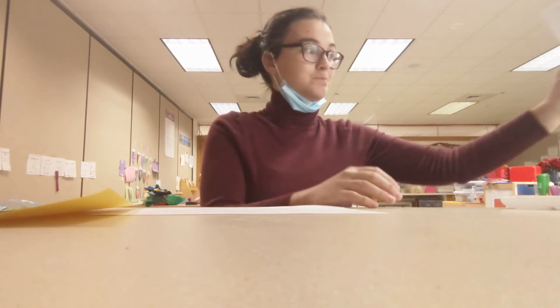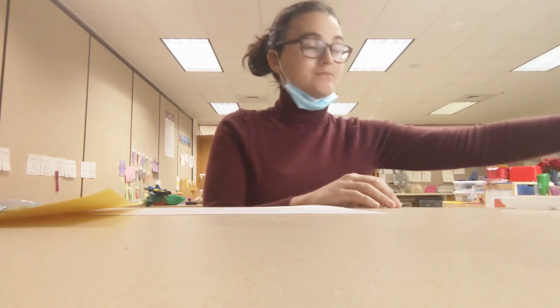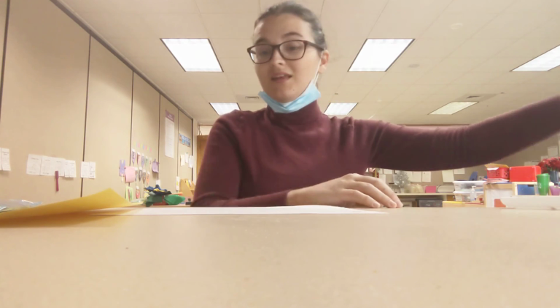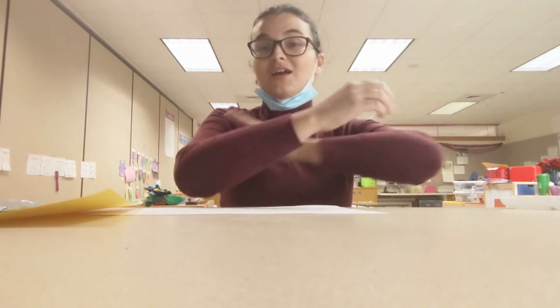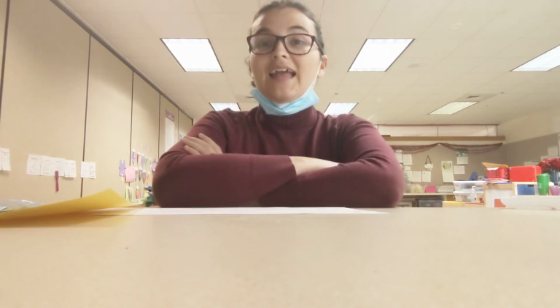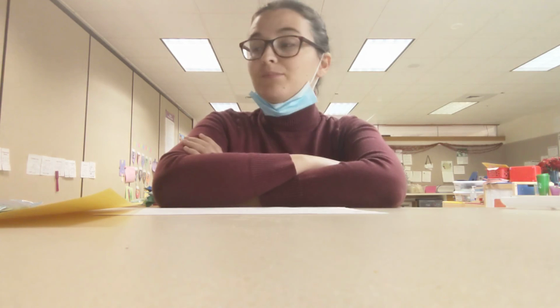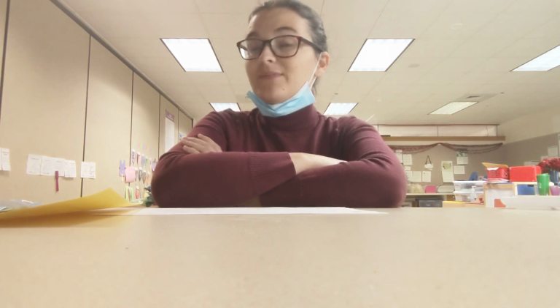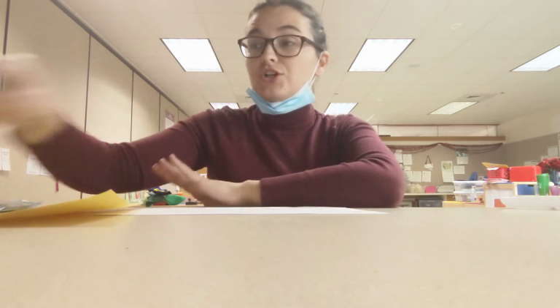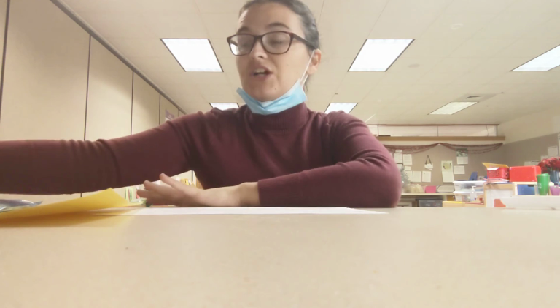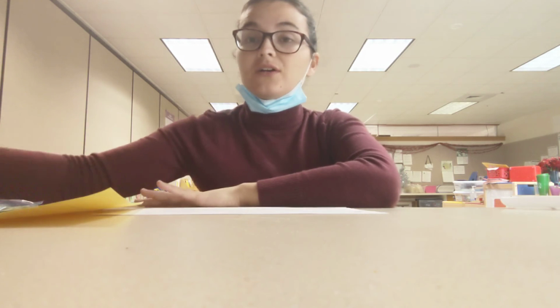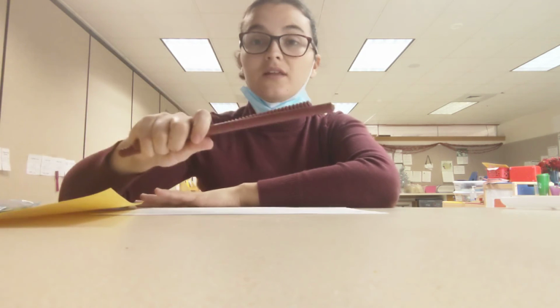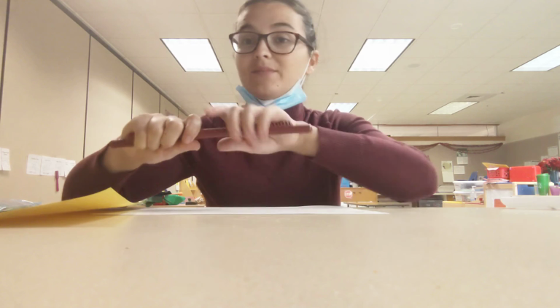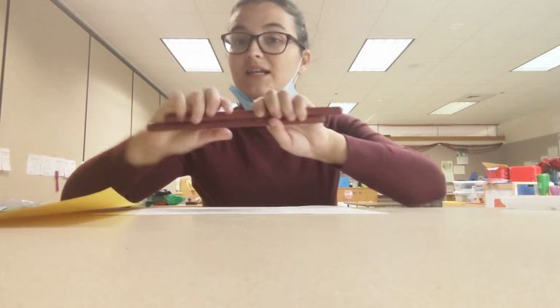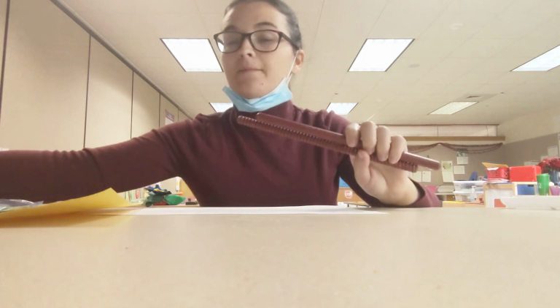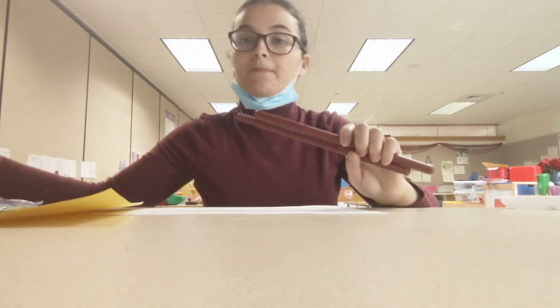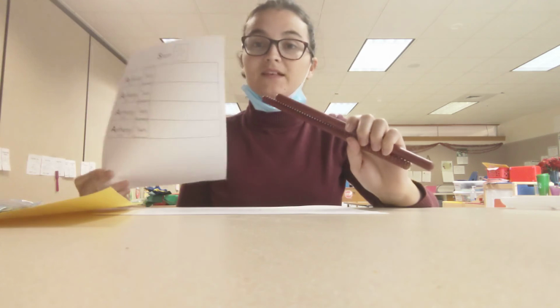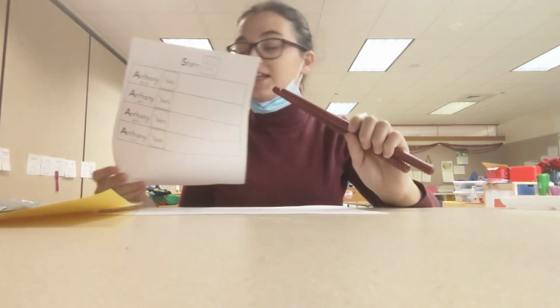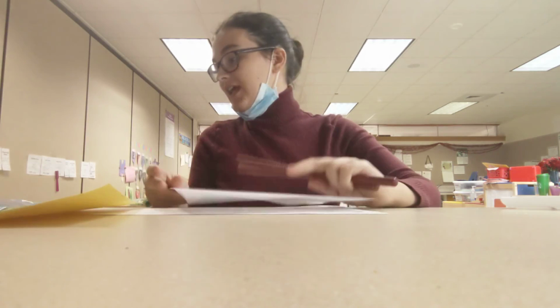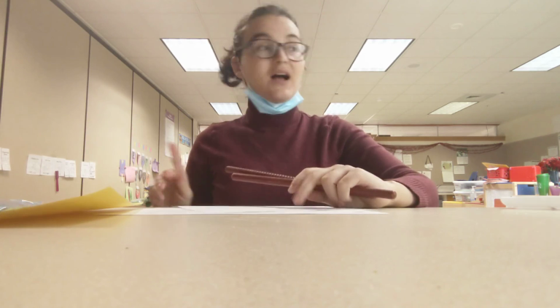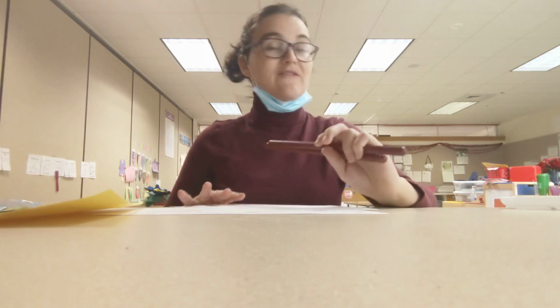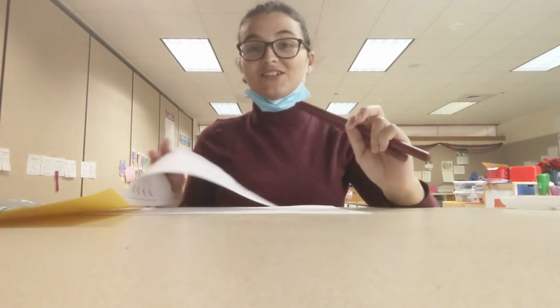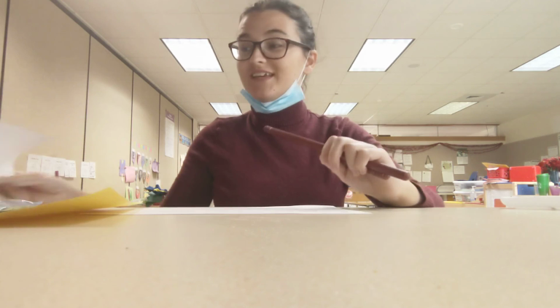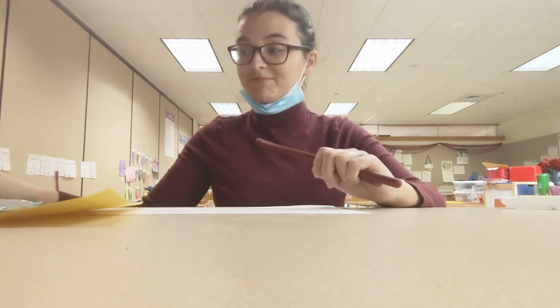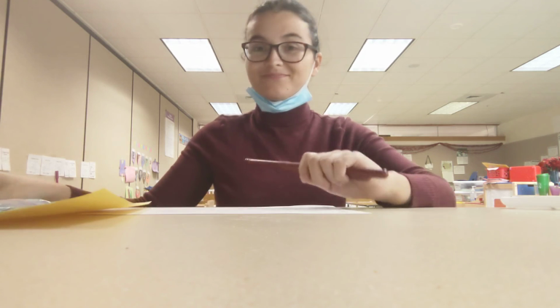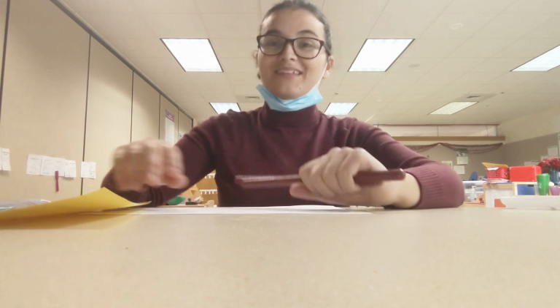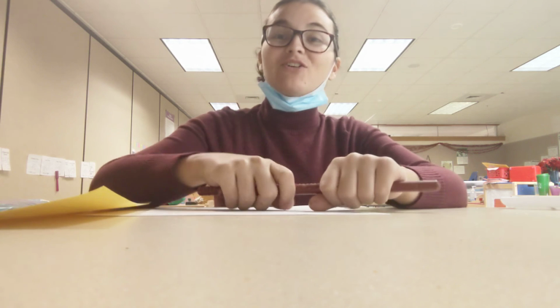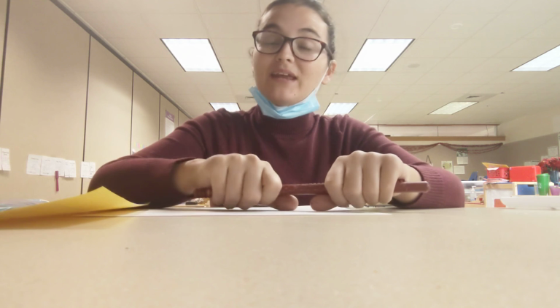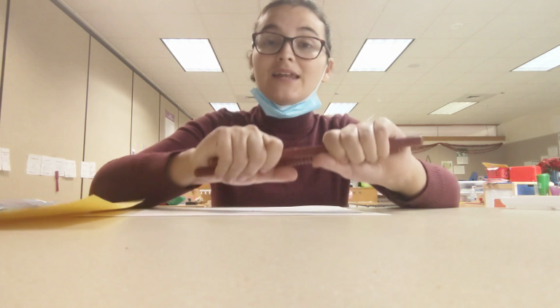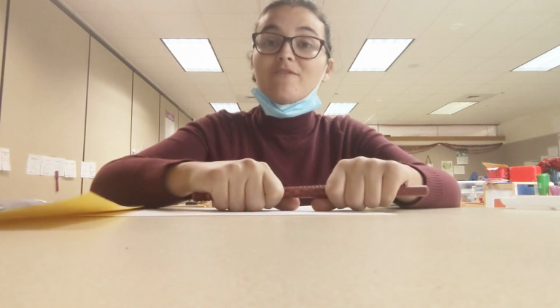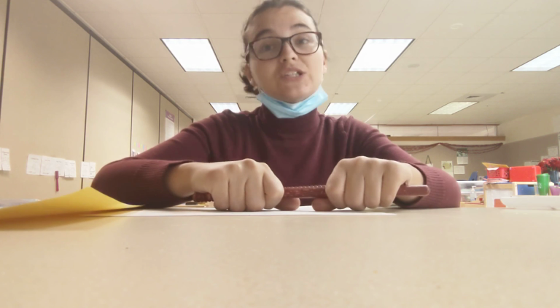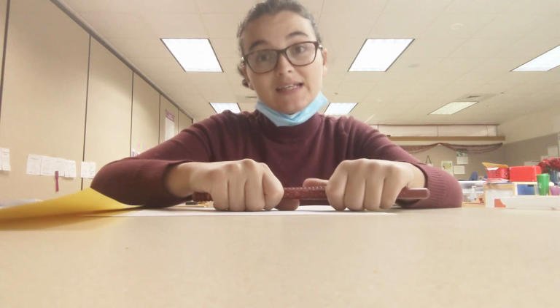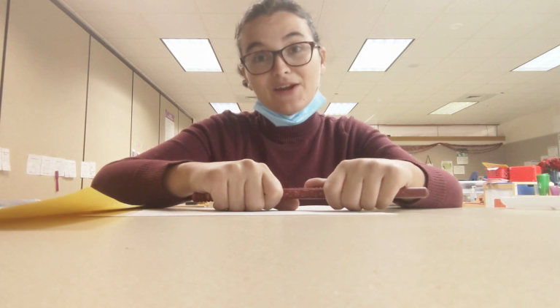Please make sure you return the rhythm sticks, the sign-in sheet, and the blocks — everything else is yours to keep. Have a great week, and if you have any questions please let me know.